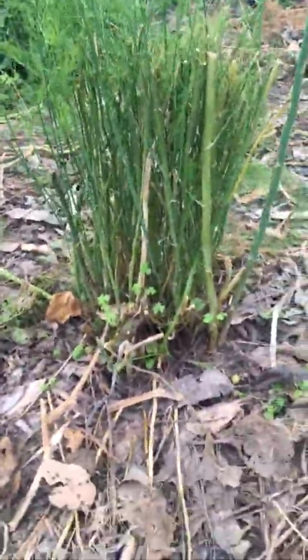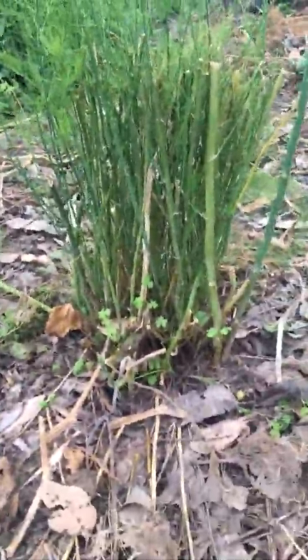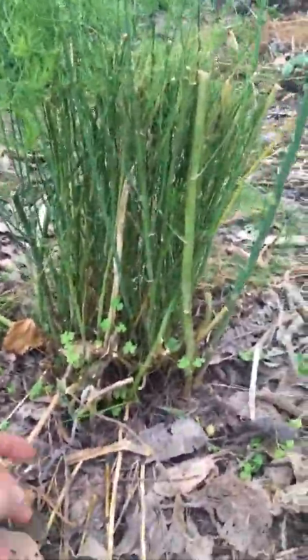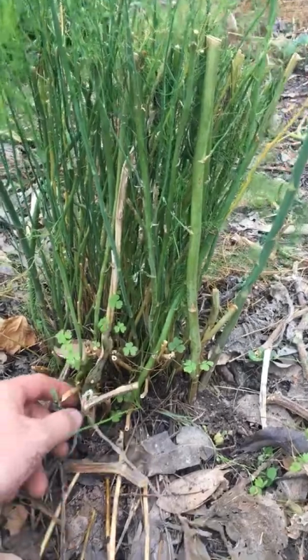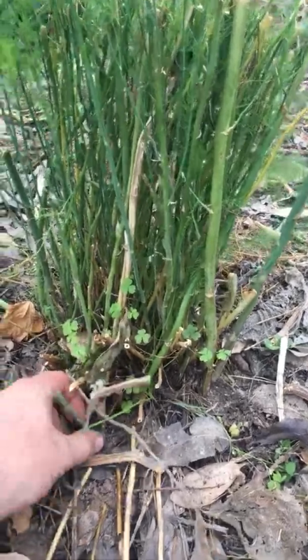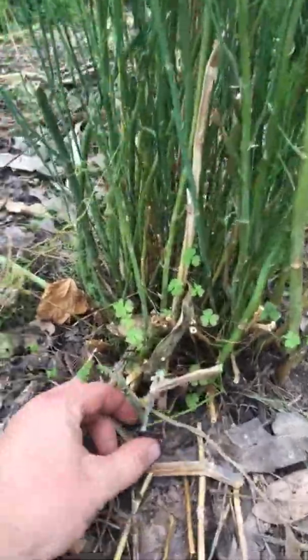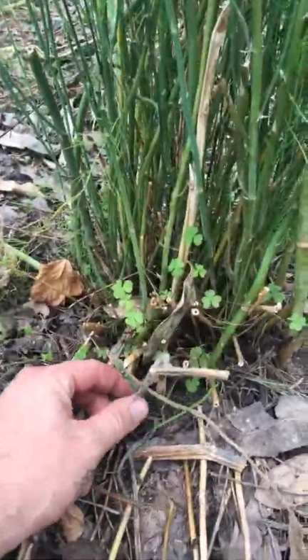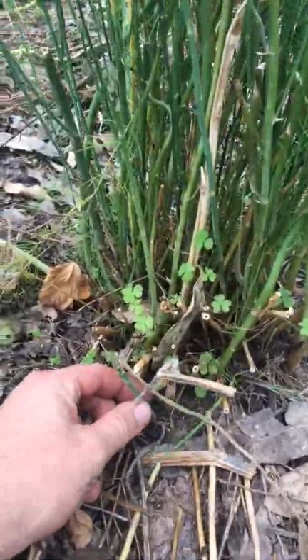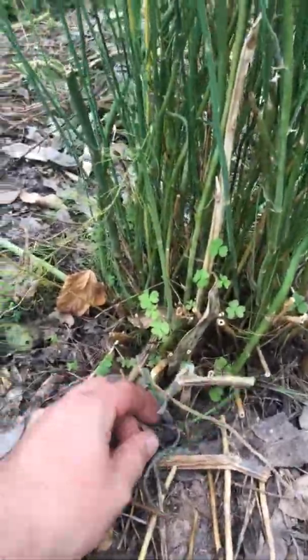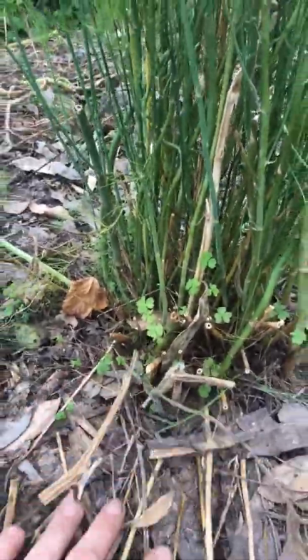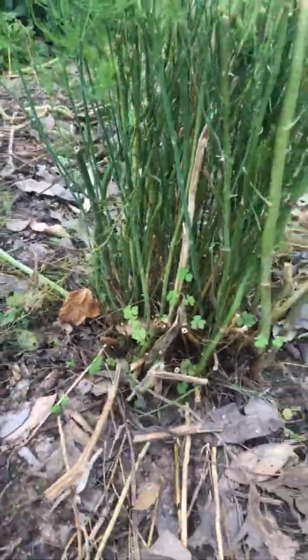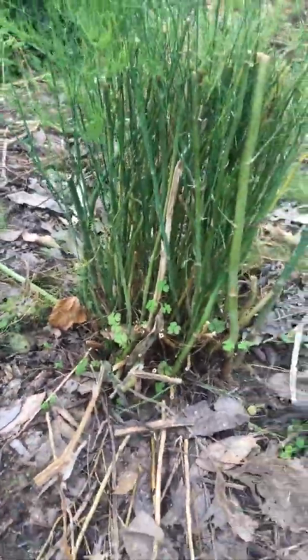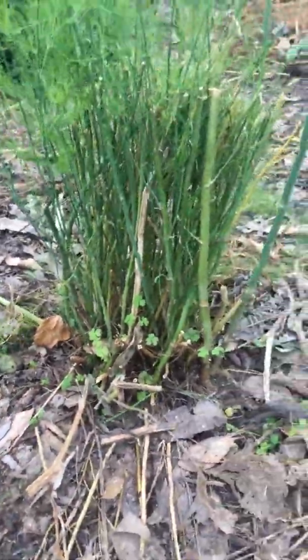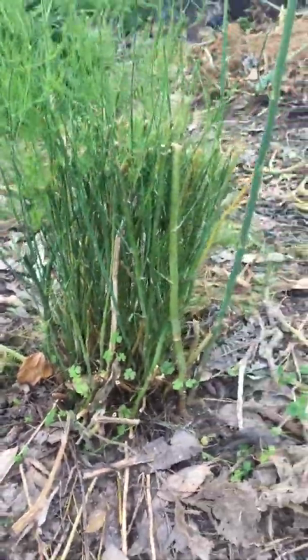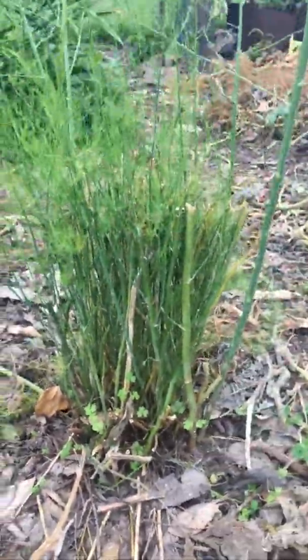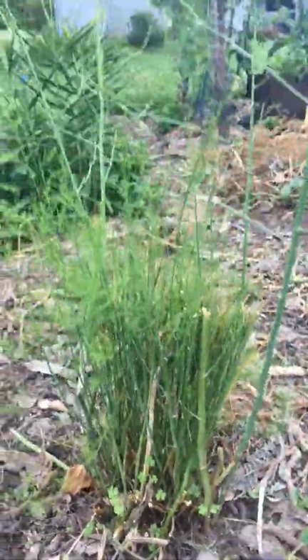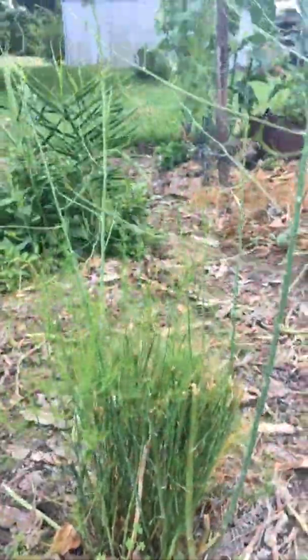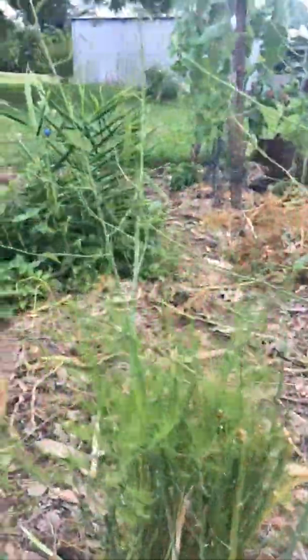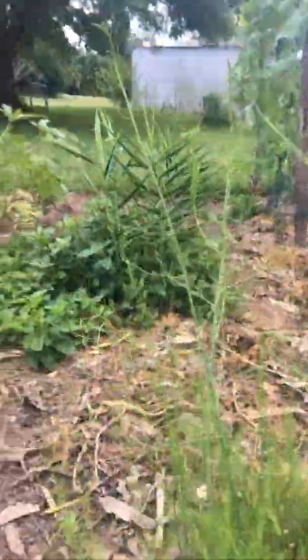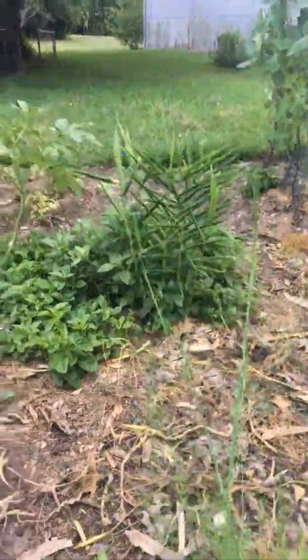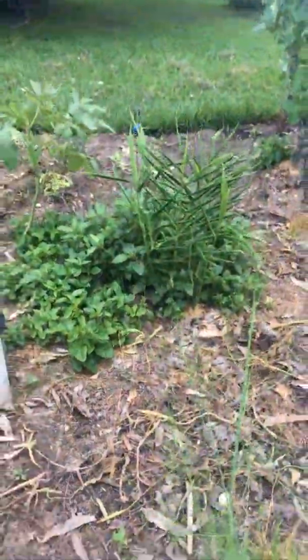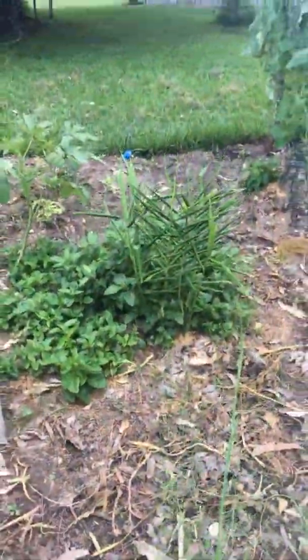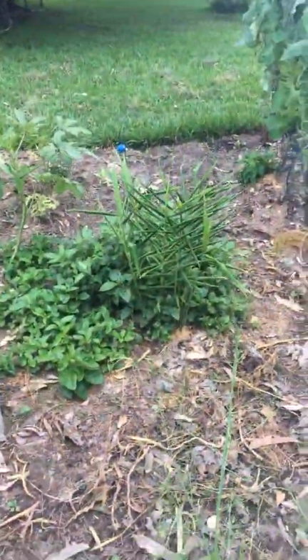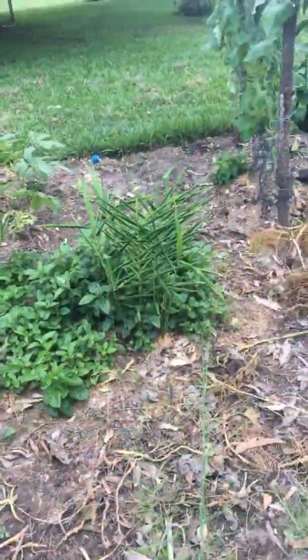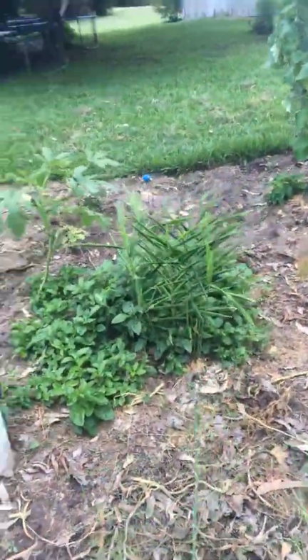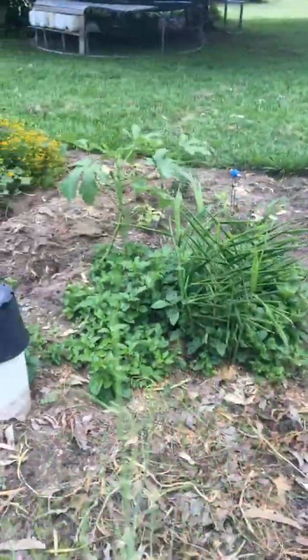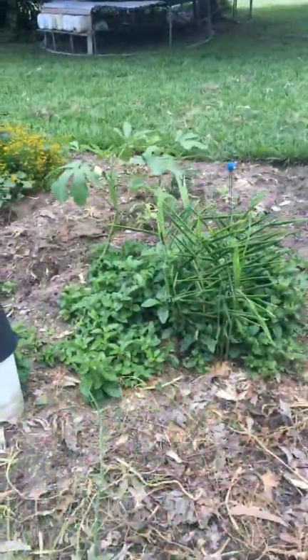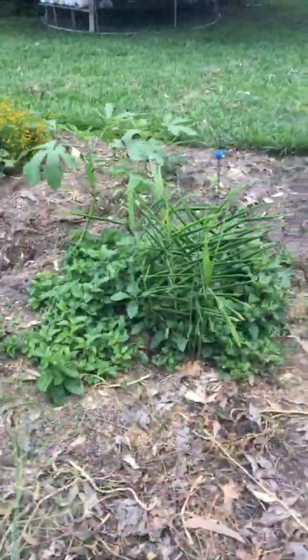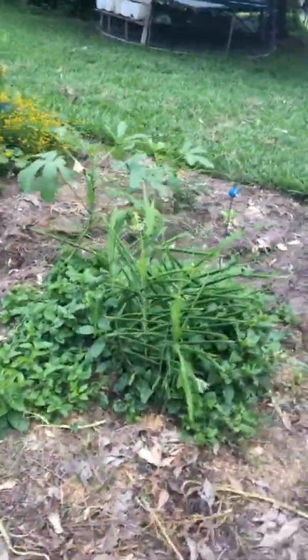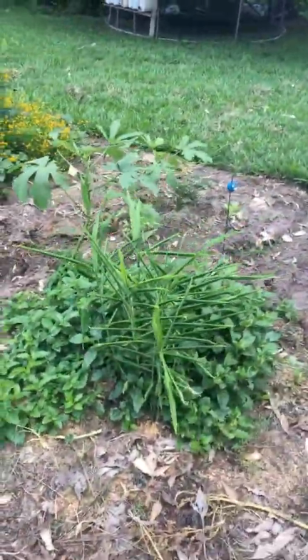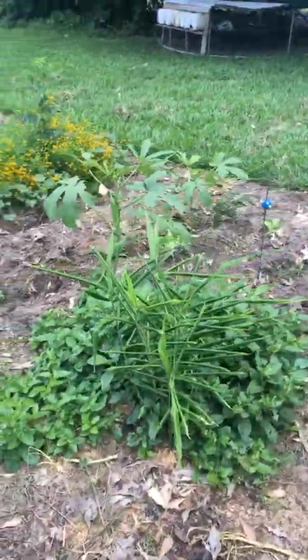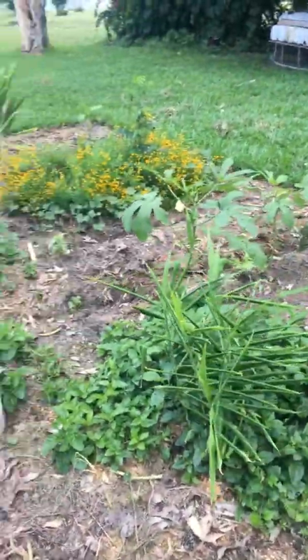I left the asparagus in. I cut it back just as an experiment to see if I could get more shoots off it. I don't really know if that helped it, but yeah — you live and learn.